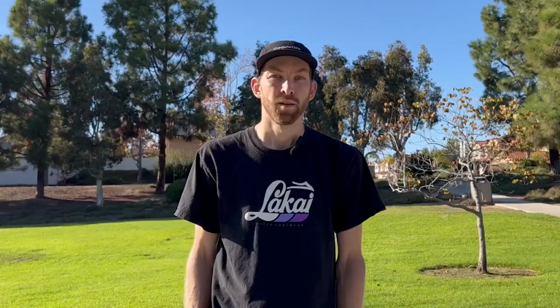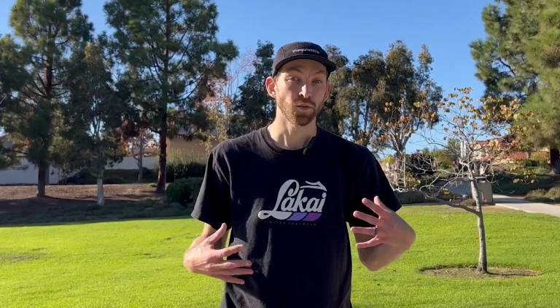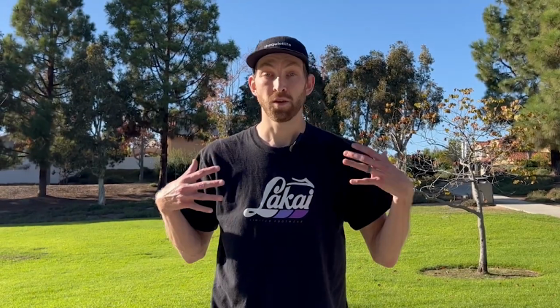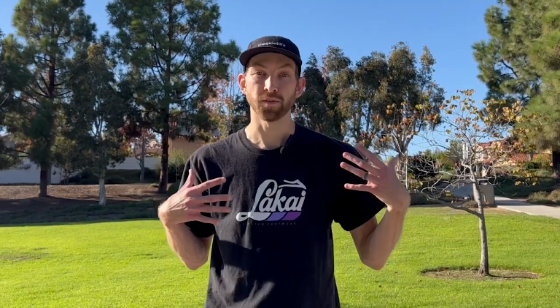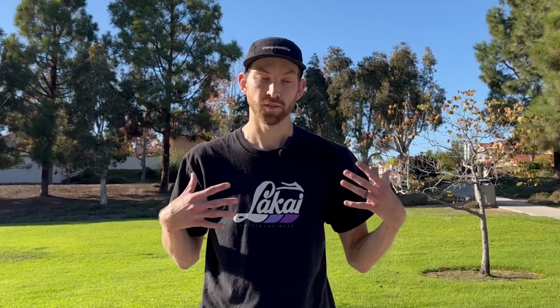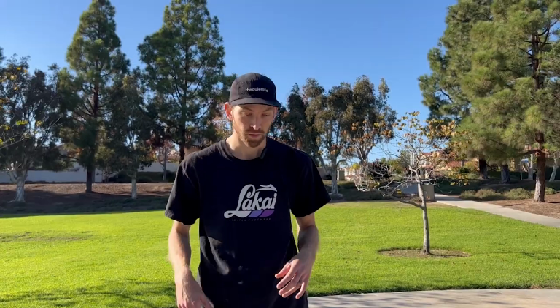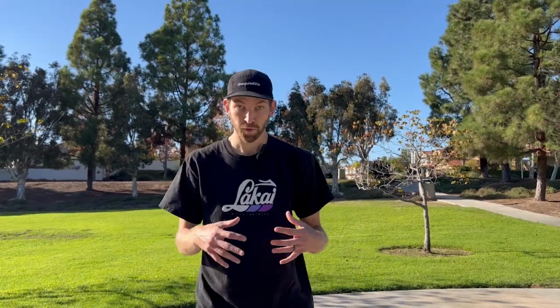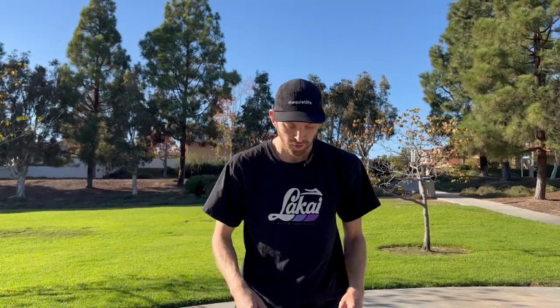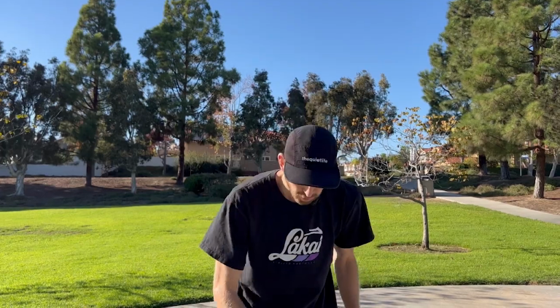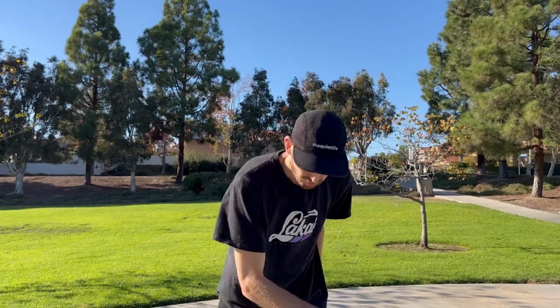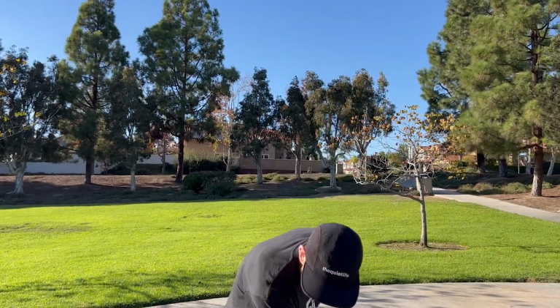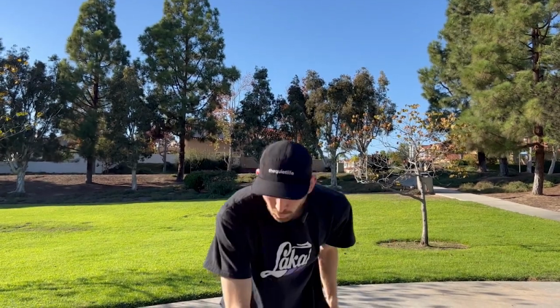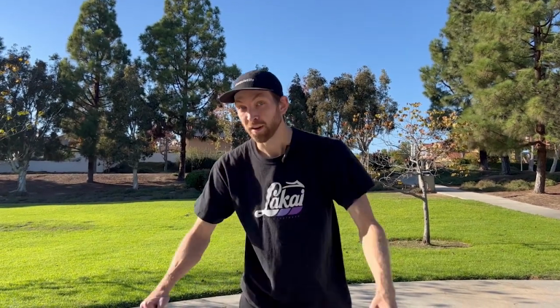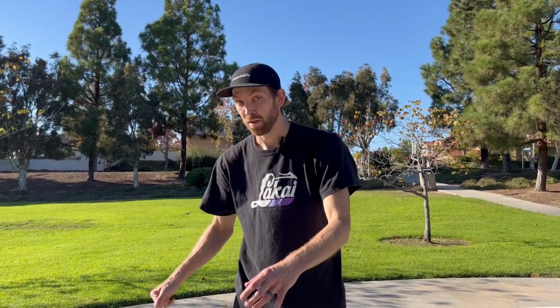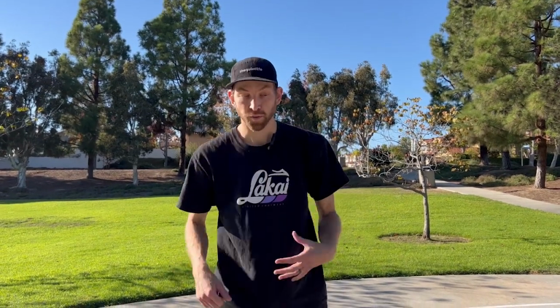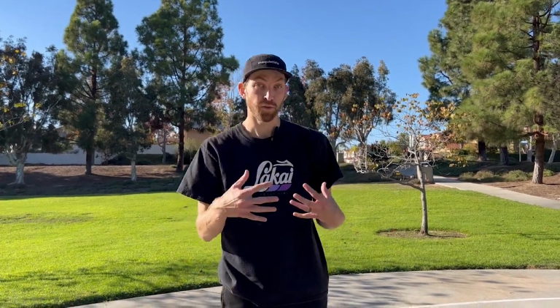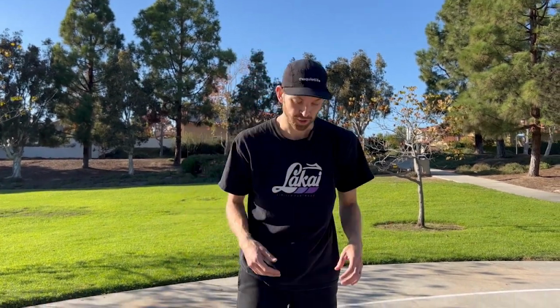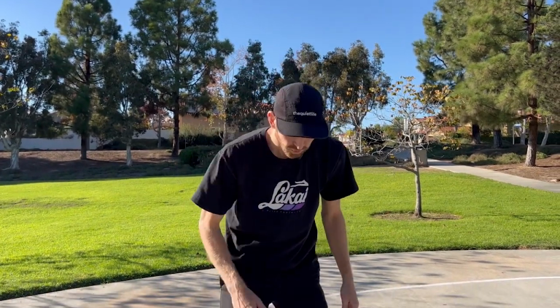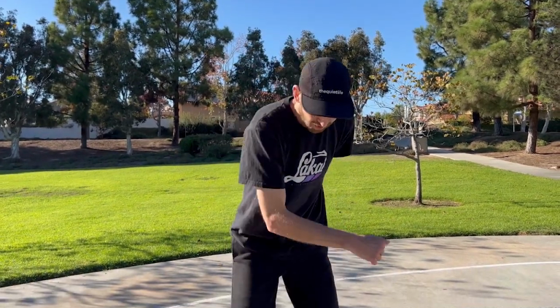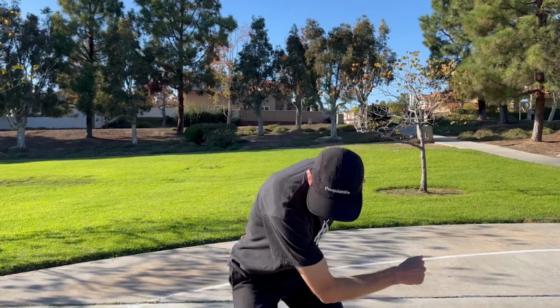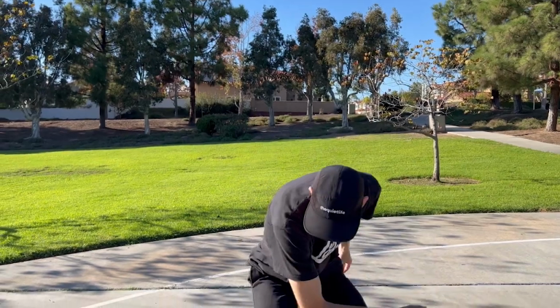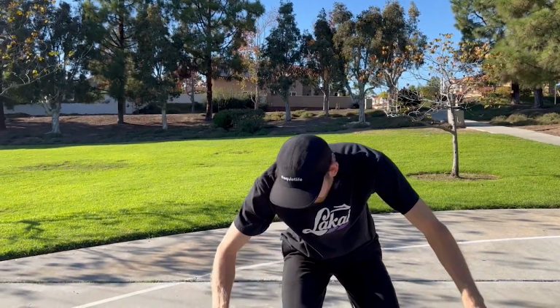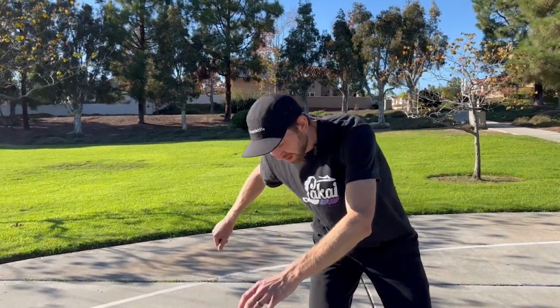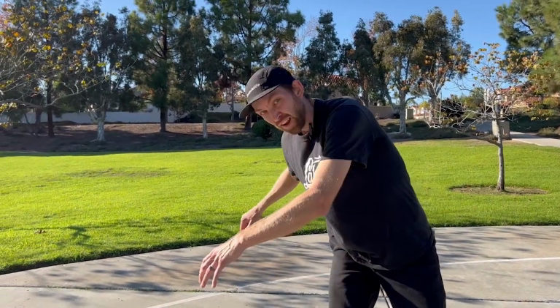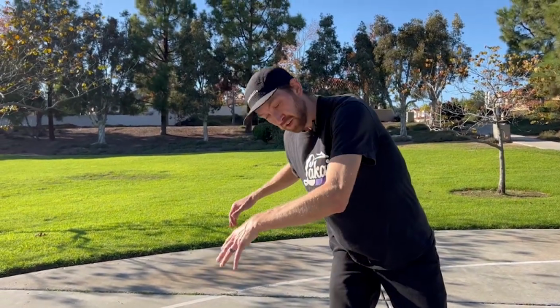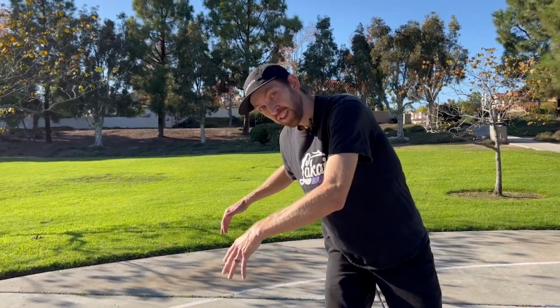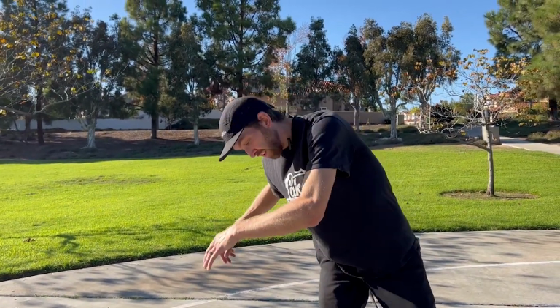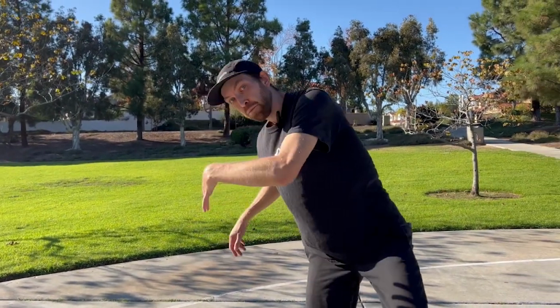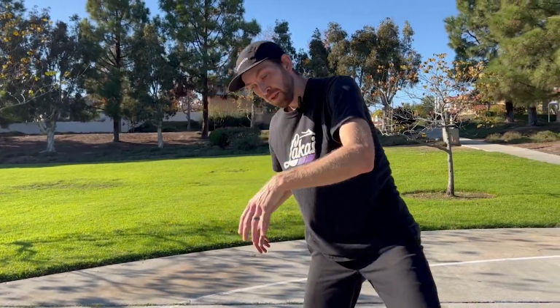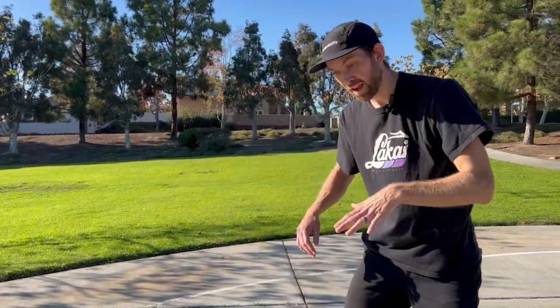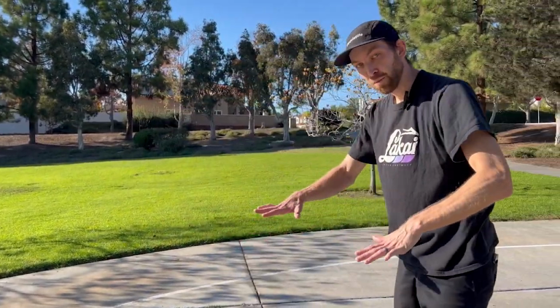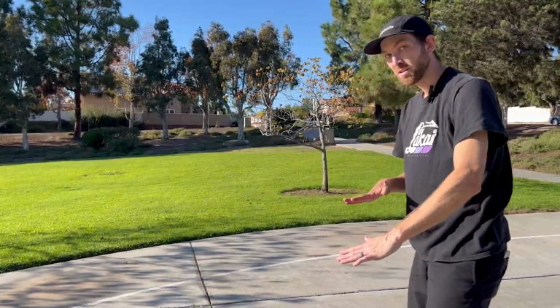Your shoulders make a huge difference in this trick. Right before you pop, you want to make sure you're twisting and winding up — that's what's going to give you the rotation. So bend down, twist, and as you're twisted like this, then pop. That's what's going to help your body turn.